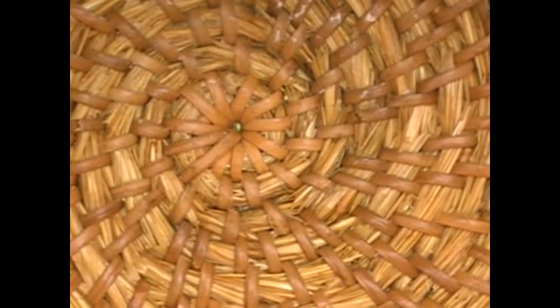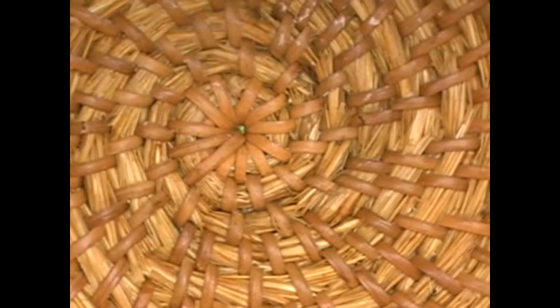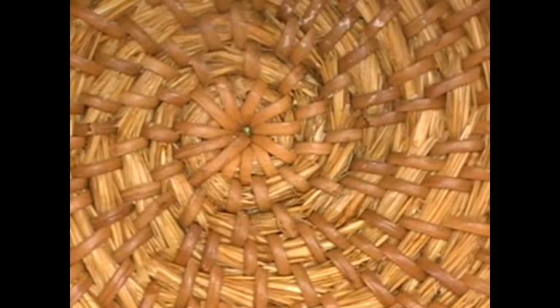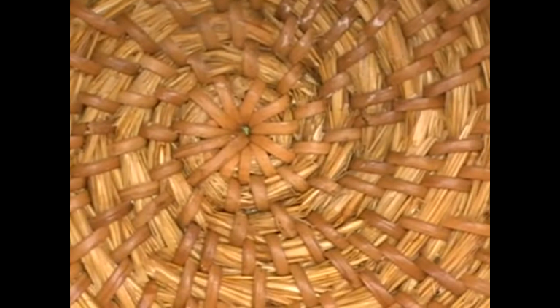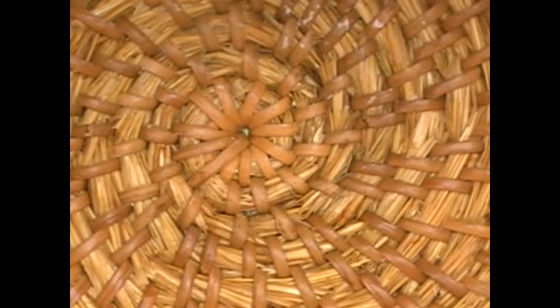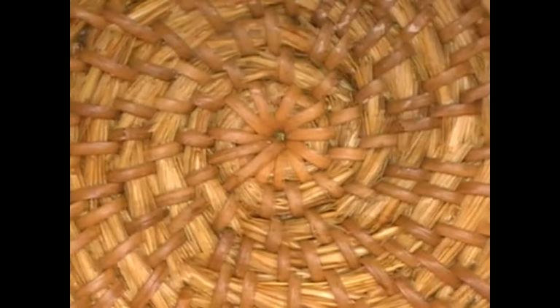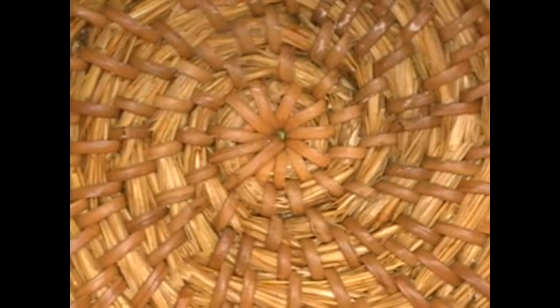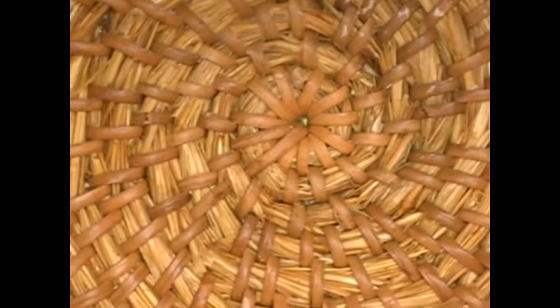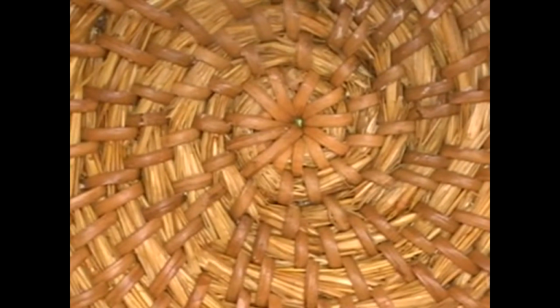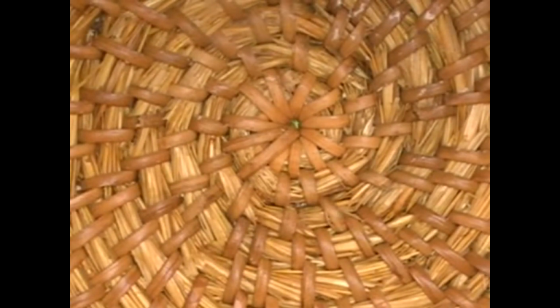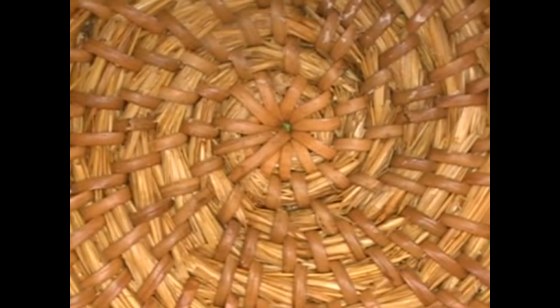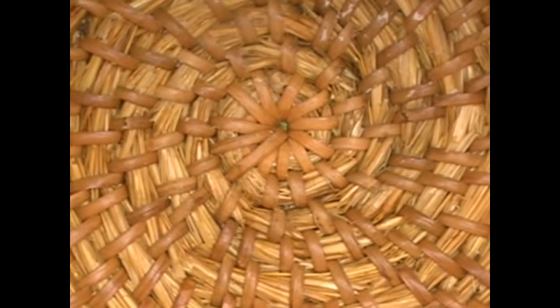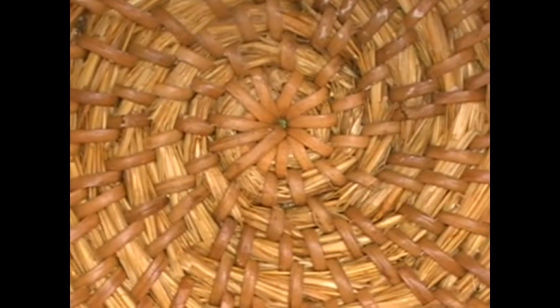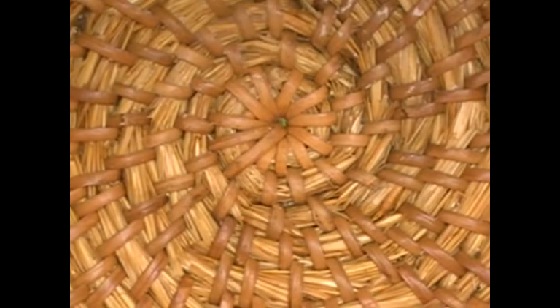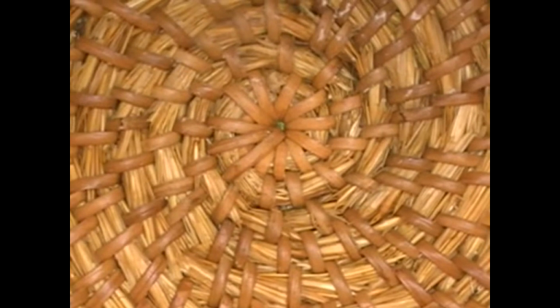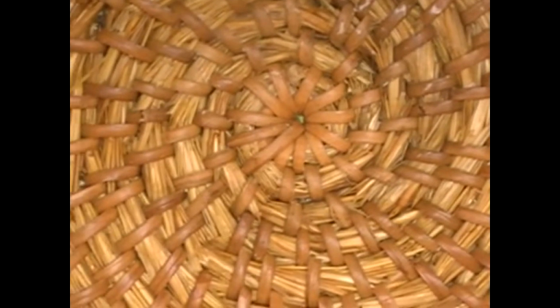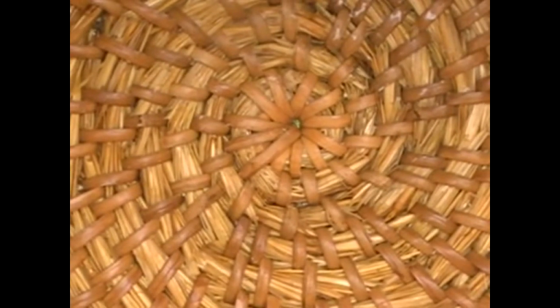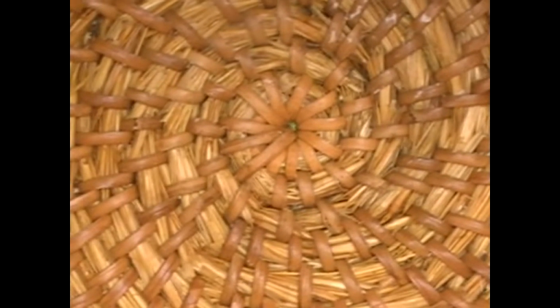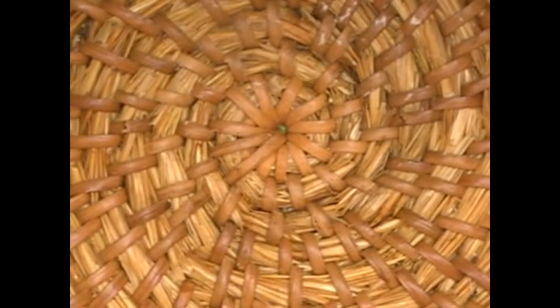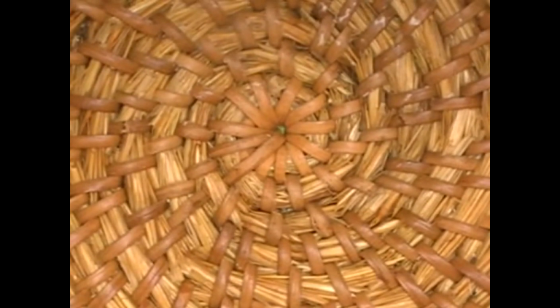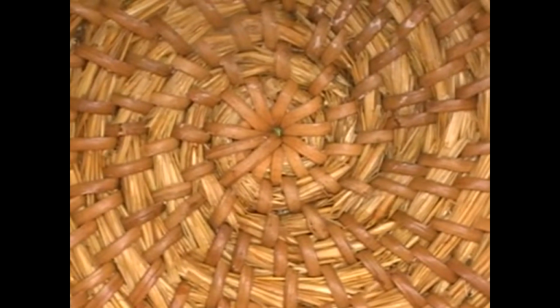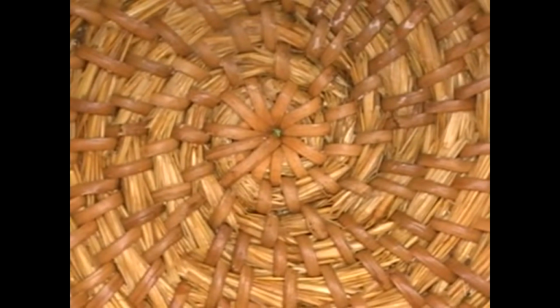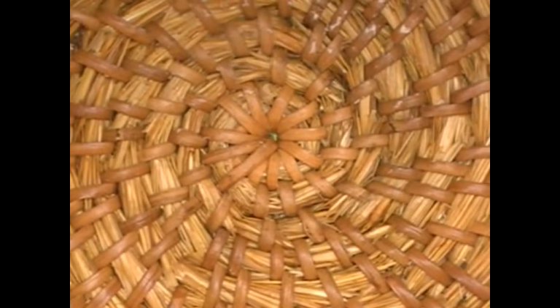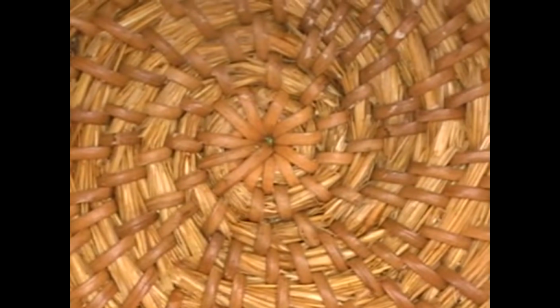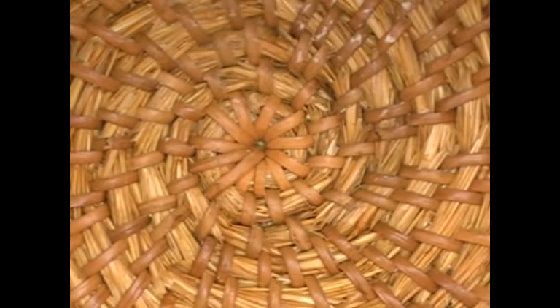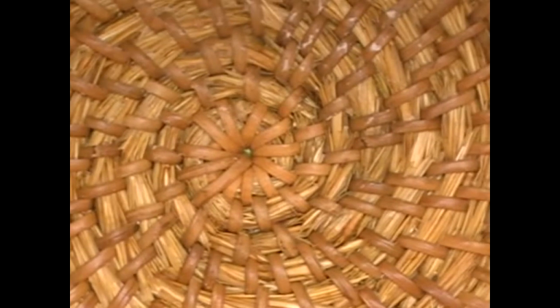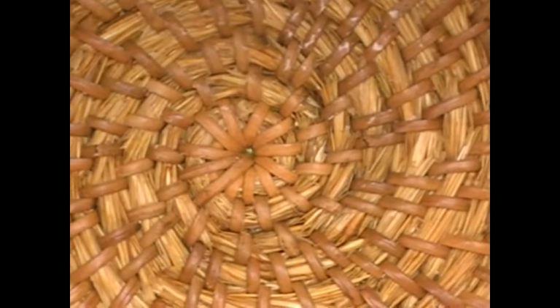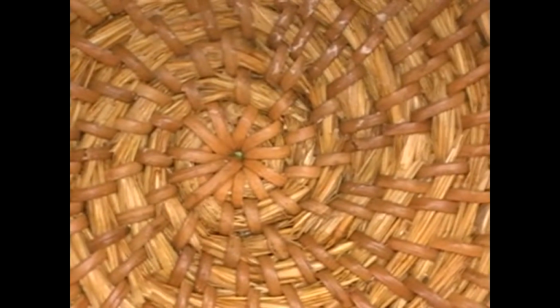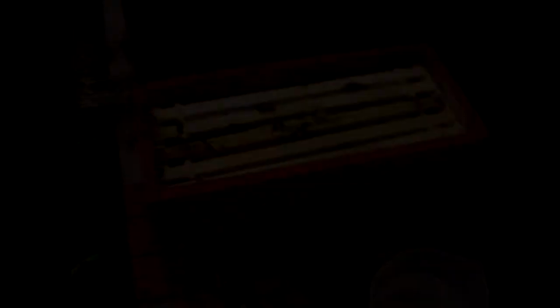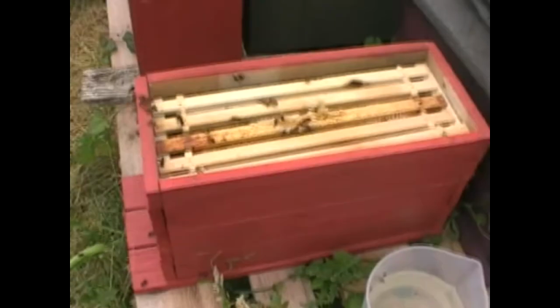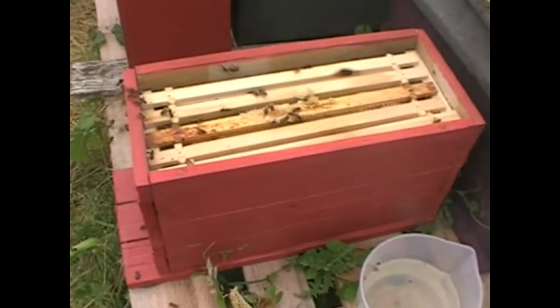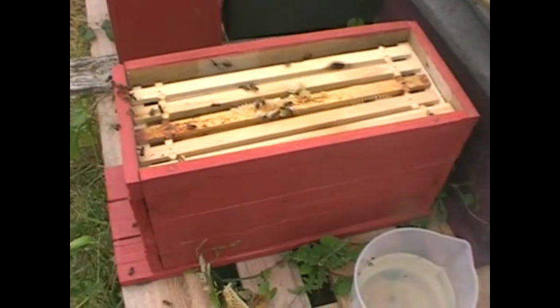So there you go - that's Remy's colony under way. I'll leave them alone for a couple of weeks and then come back and see if there's a queen in there and see whether she's started laying. We're at Scored End.